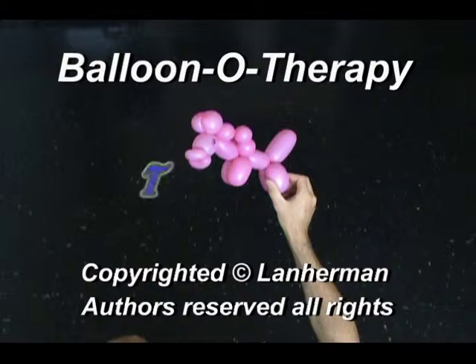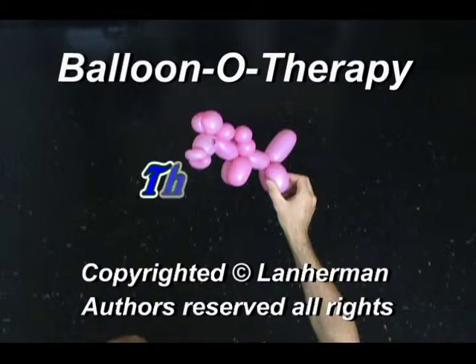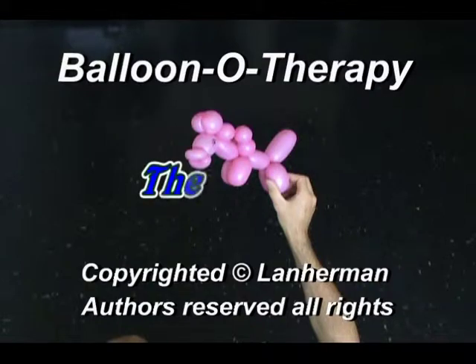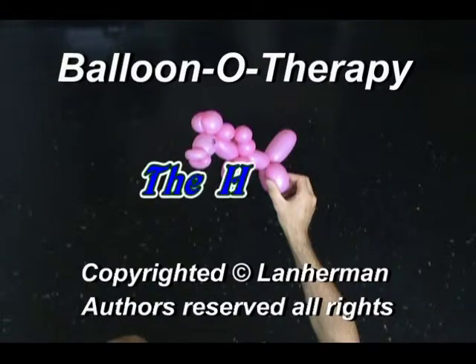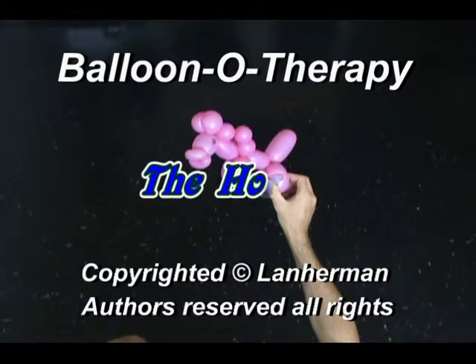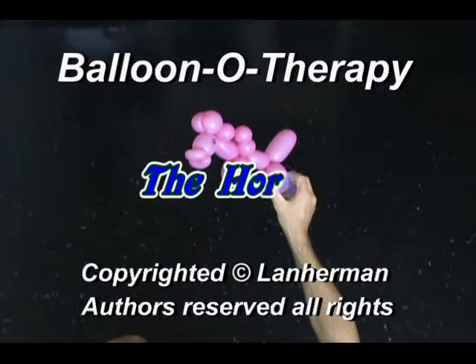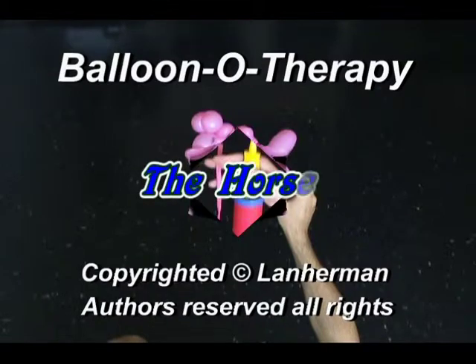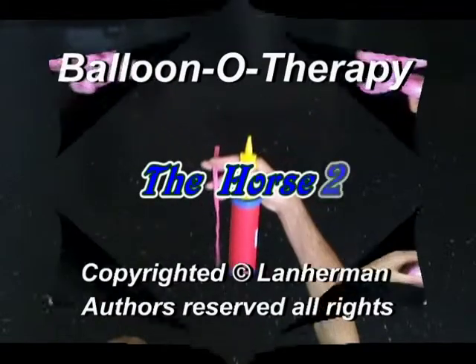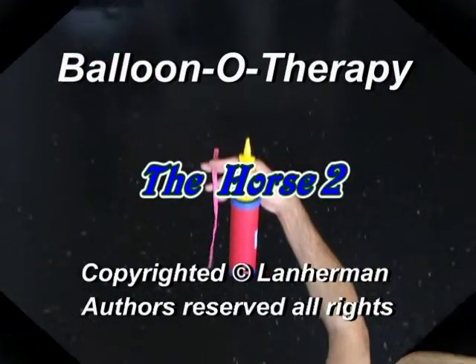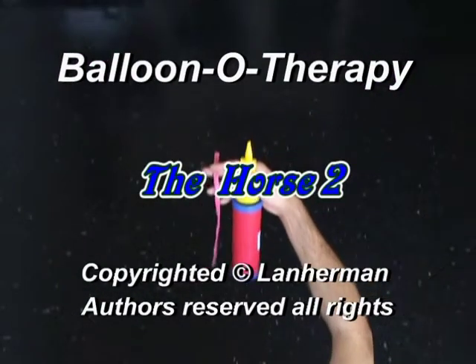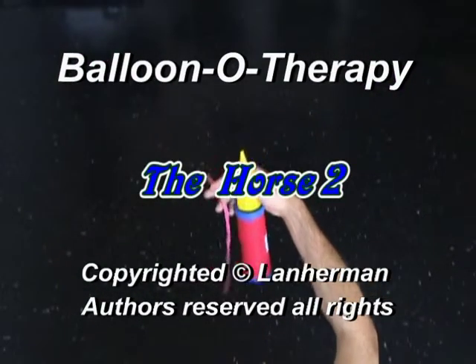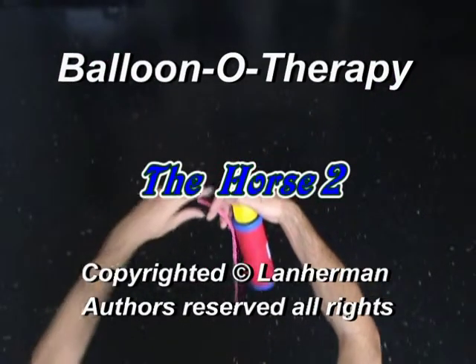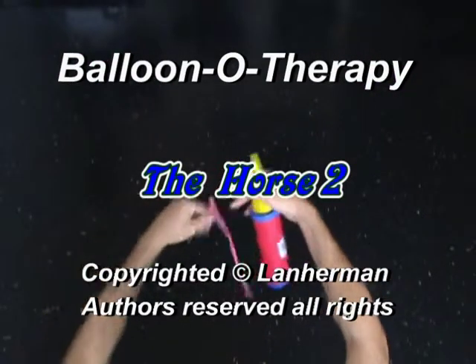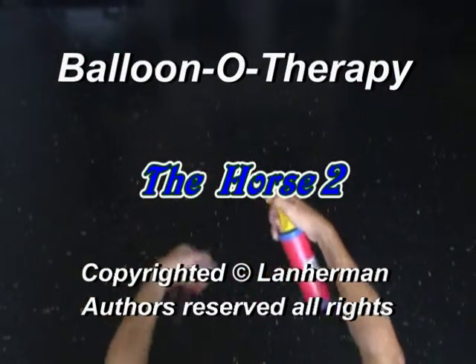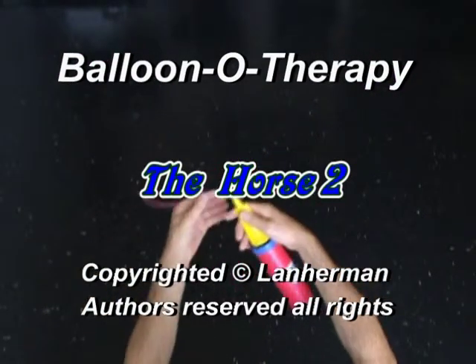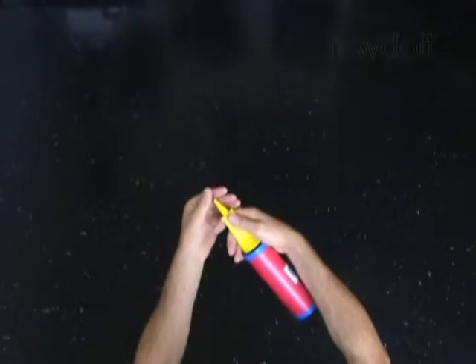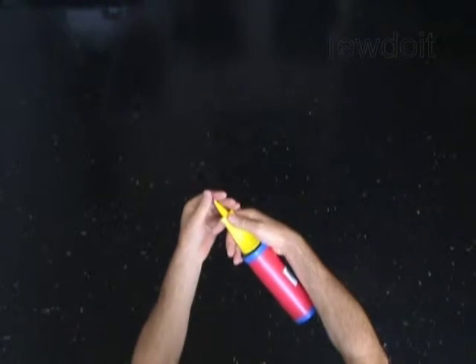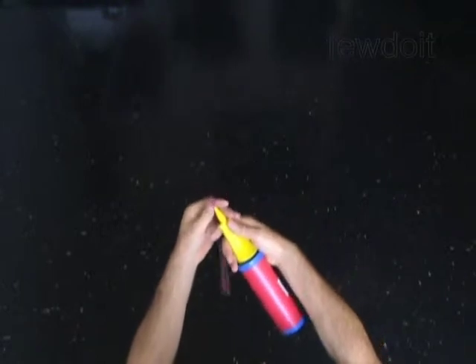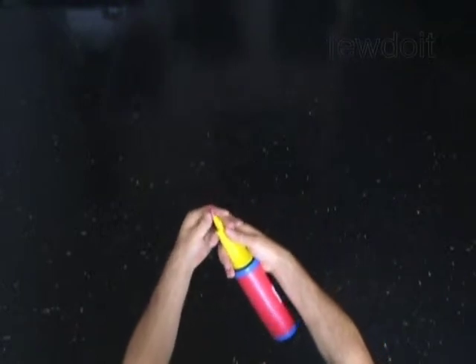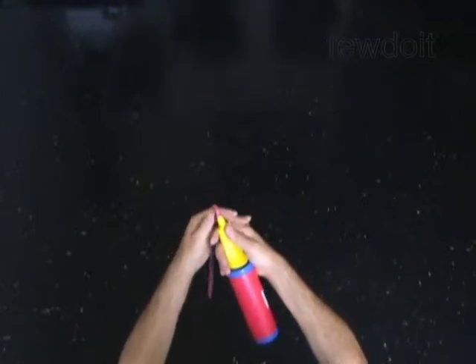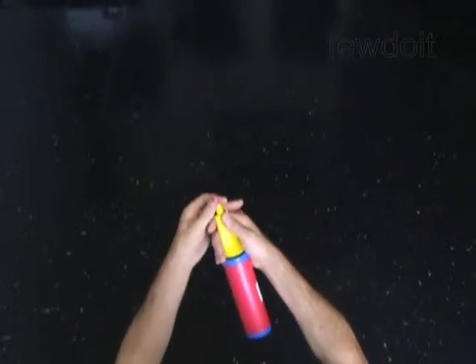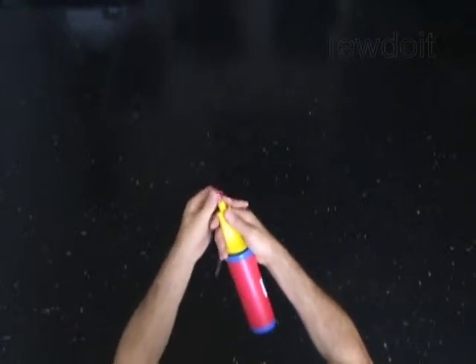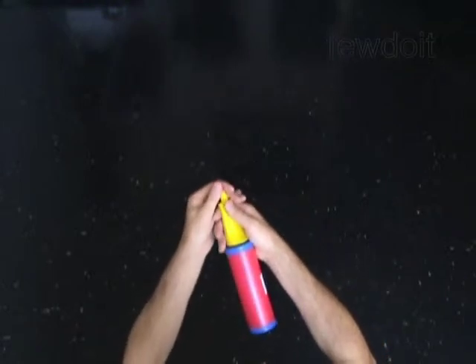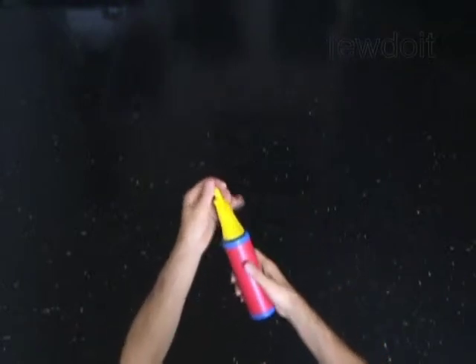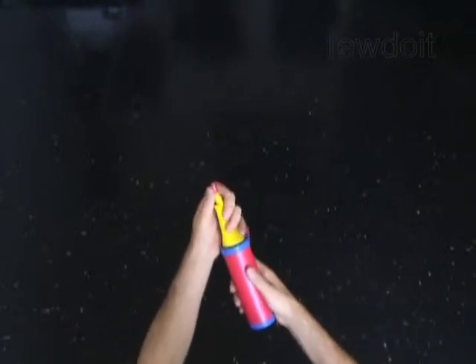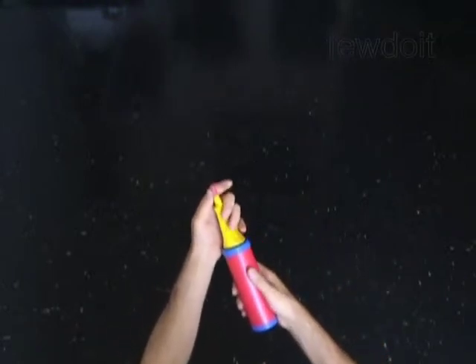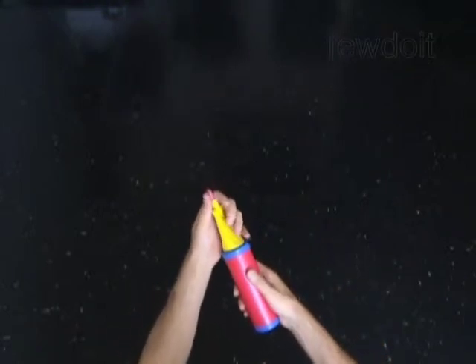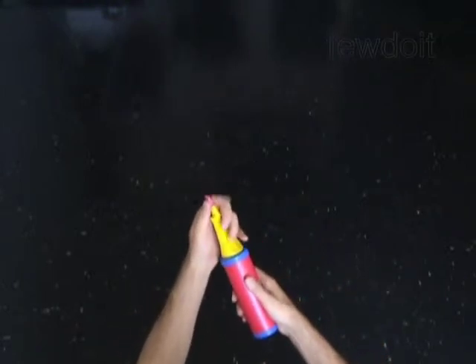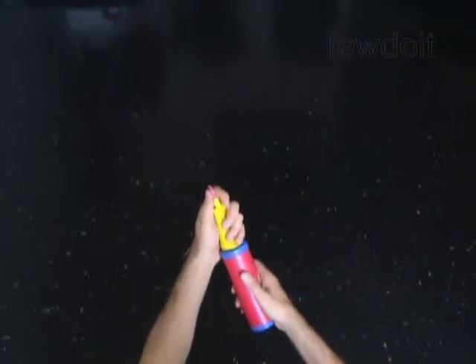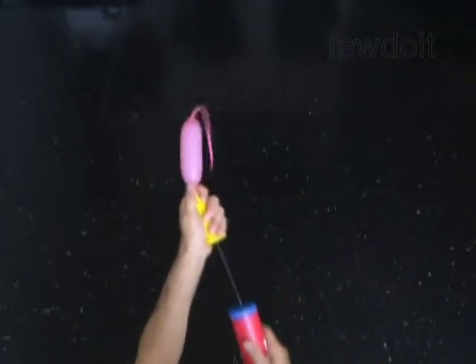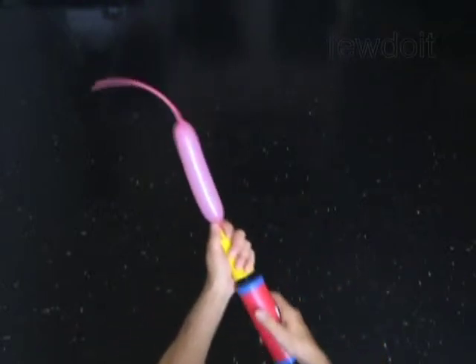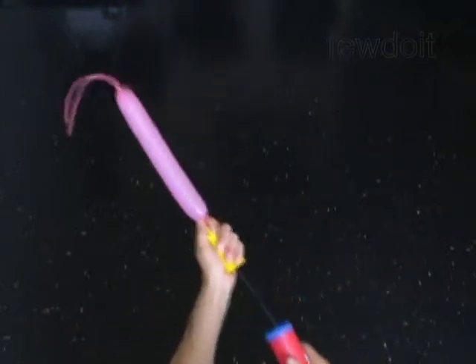Hello, we are going to make another horse. Inflate a balloon leaving a 5 inch flat tail.